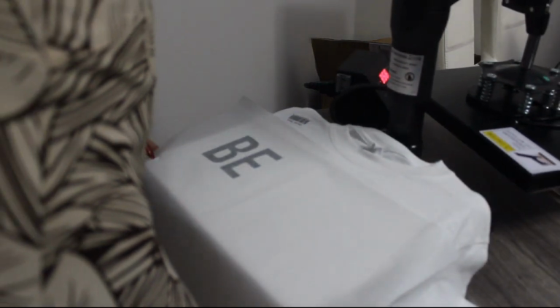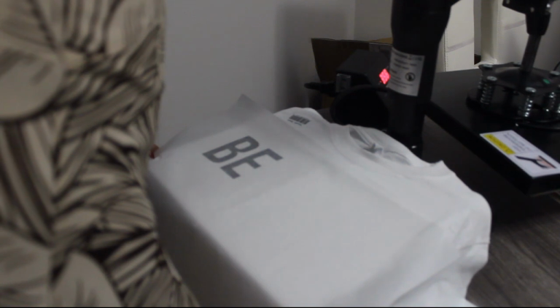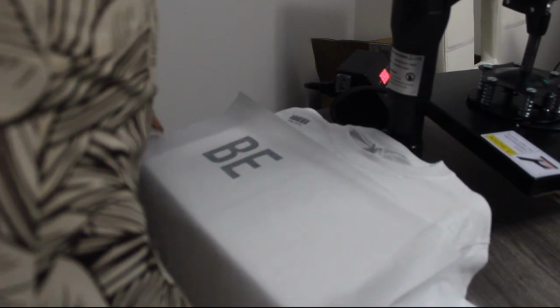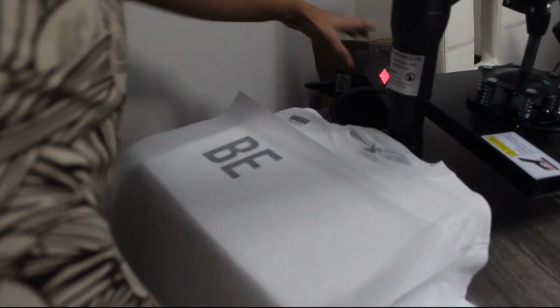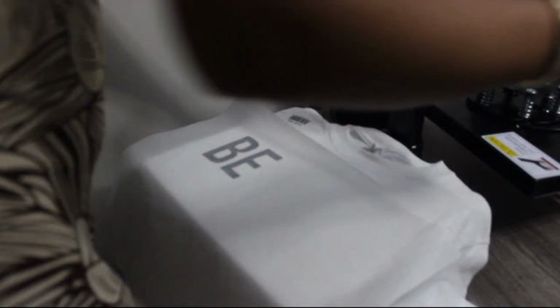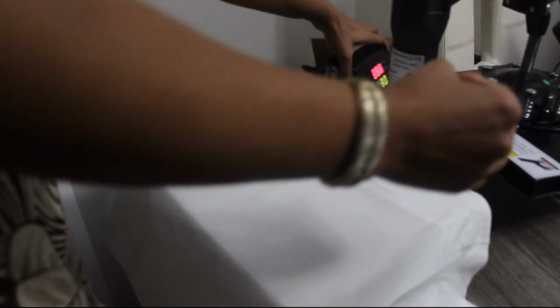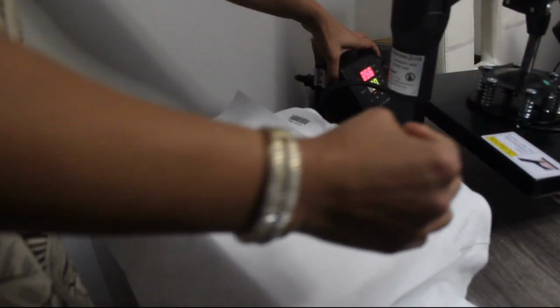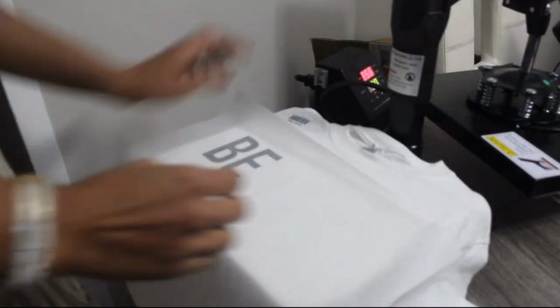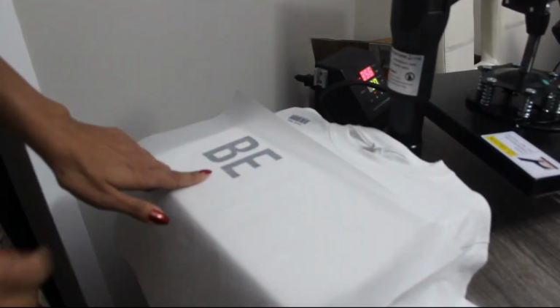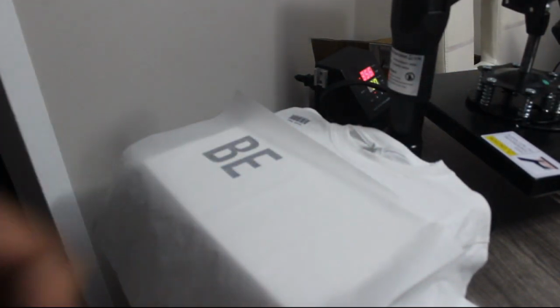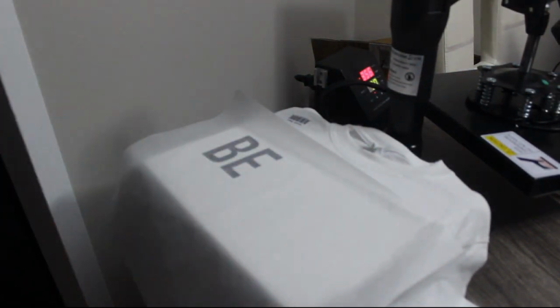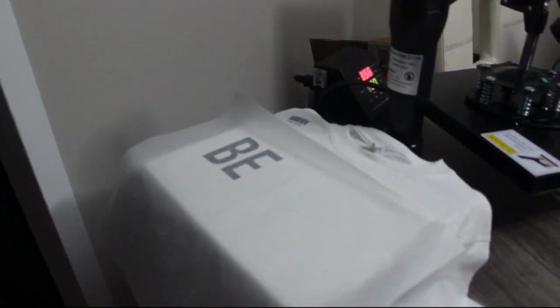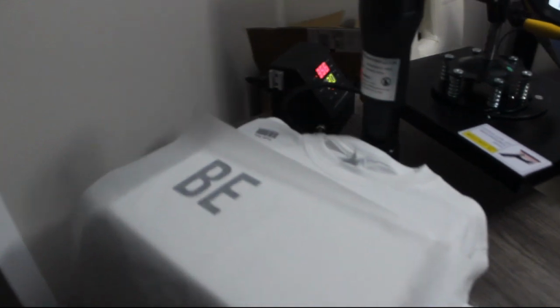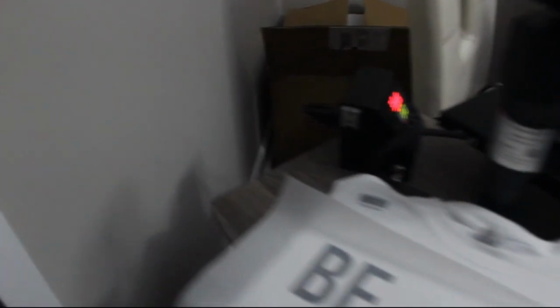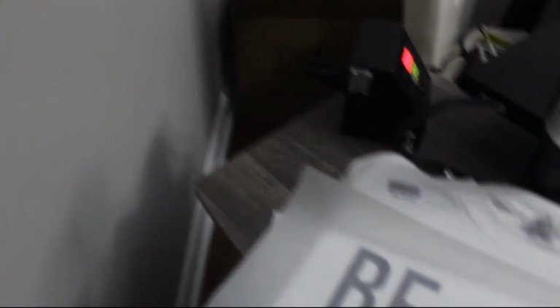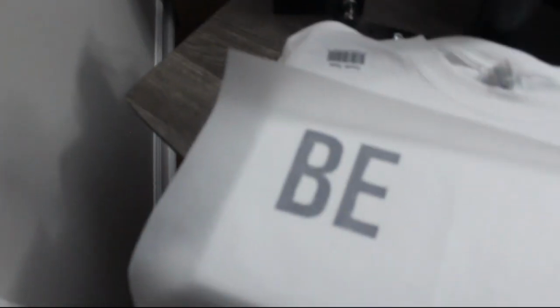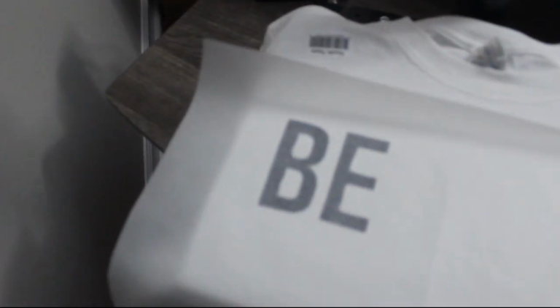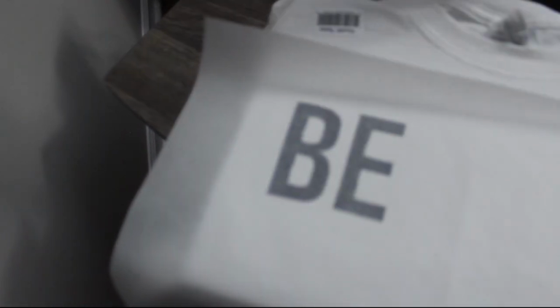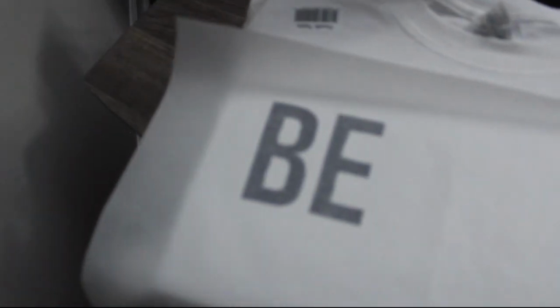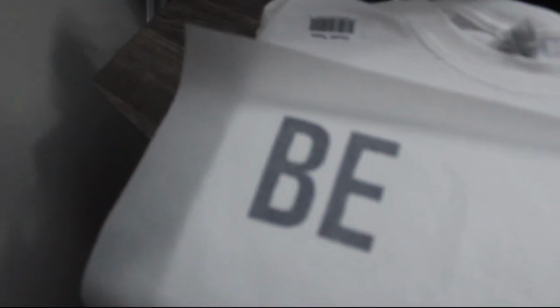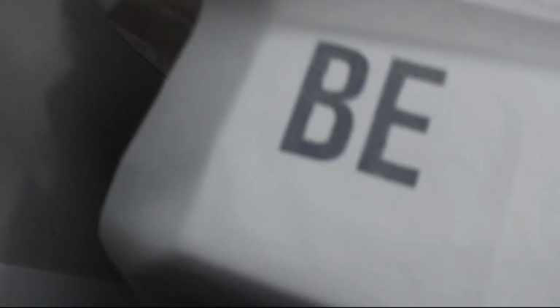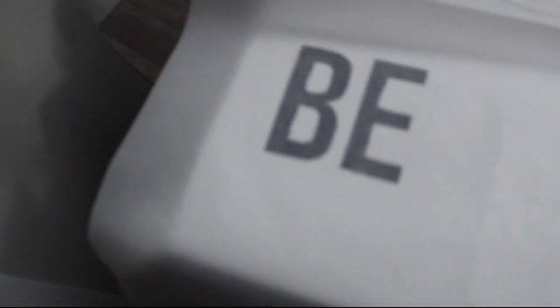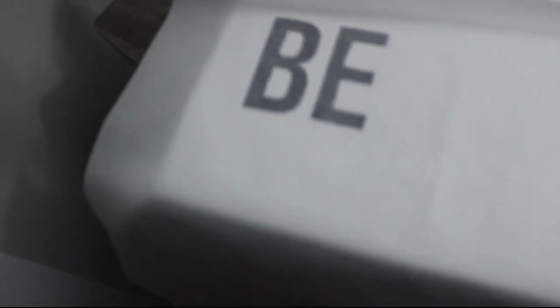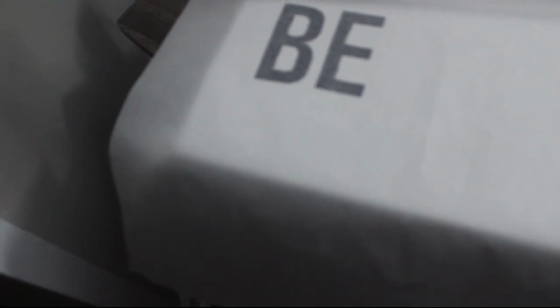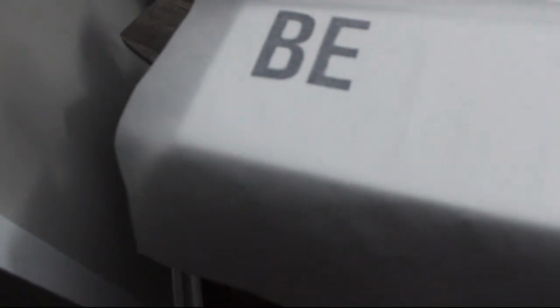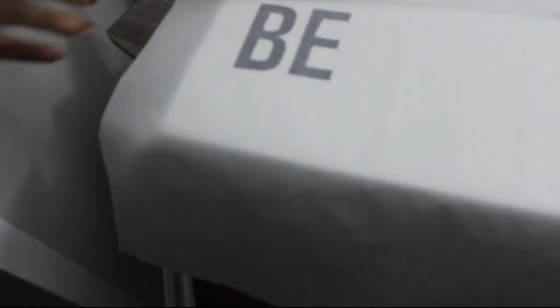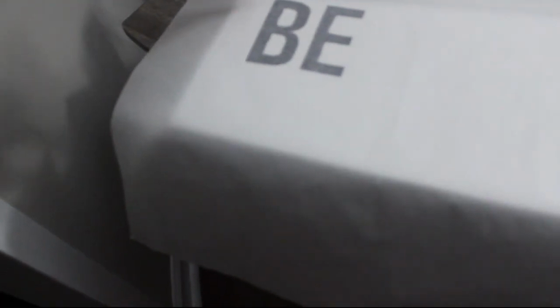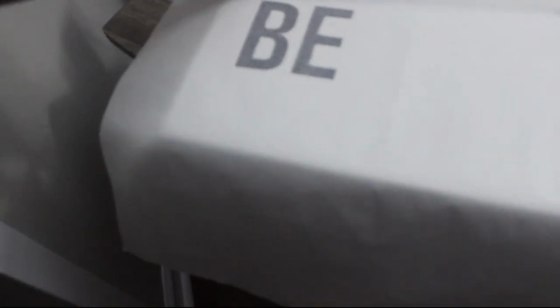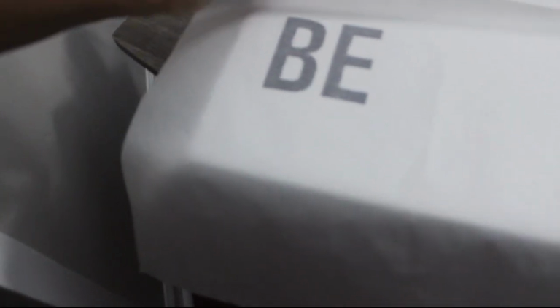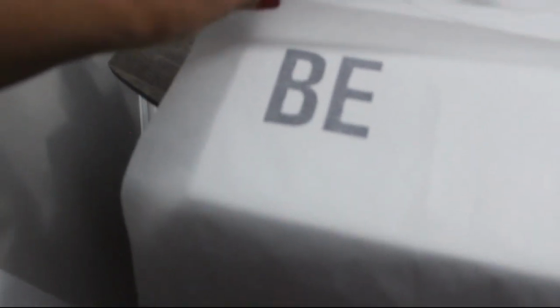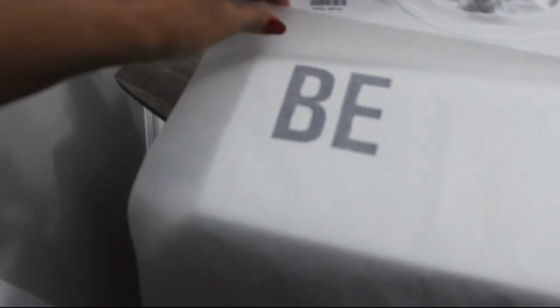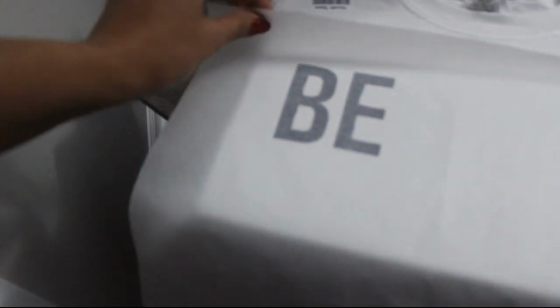I tried doing just two letters at first to see how it turns out. Let's peel the parchment paper off to see if the letters are glued to my t-shirt. That looks pretty good! I'm gonna go ahead and set up the rest of the letters.